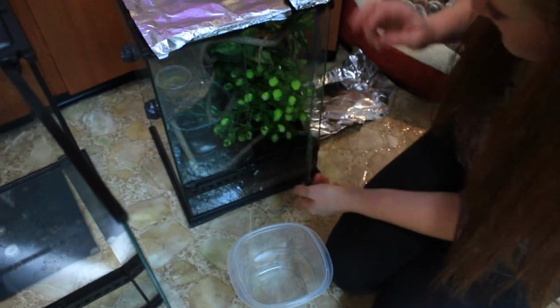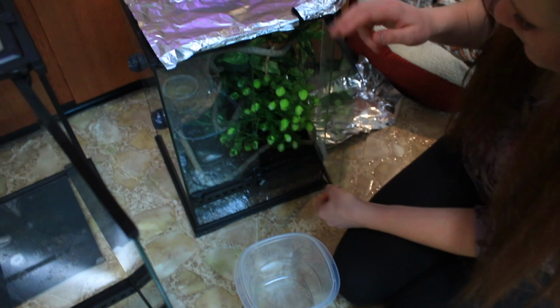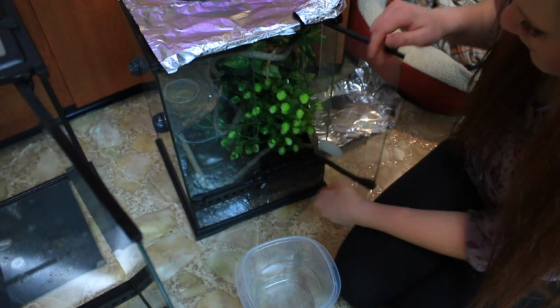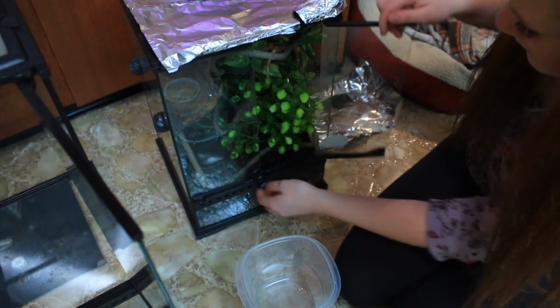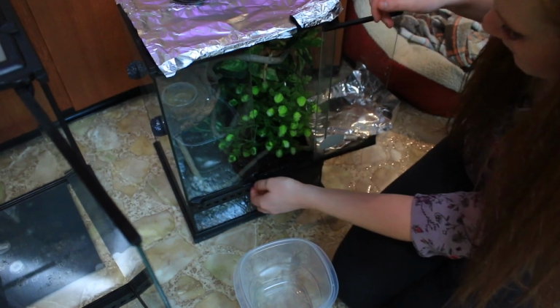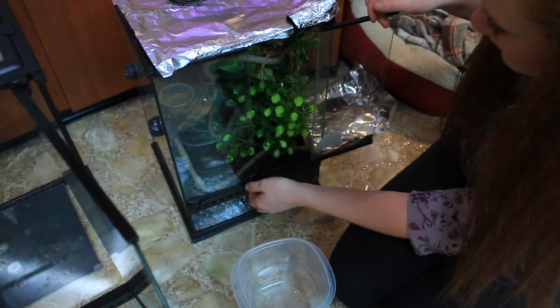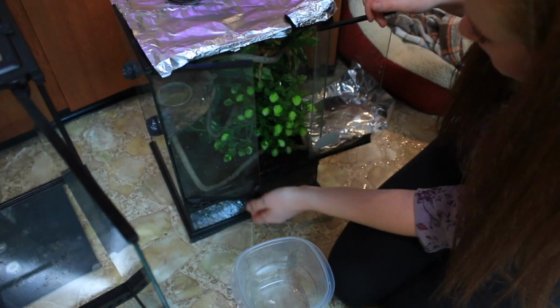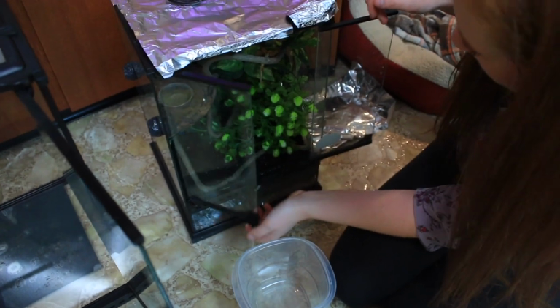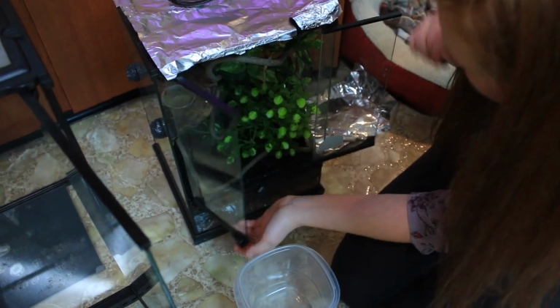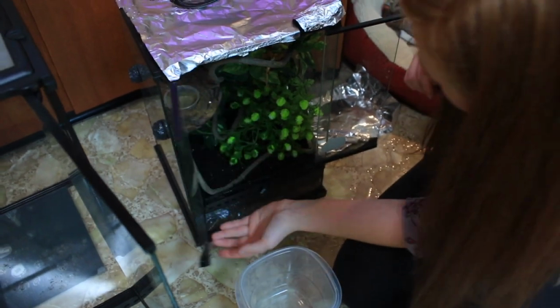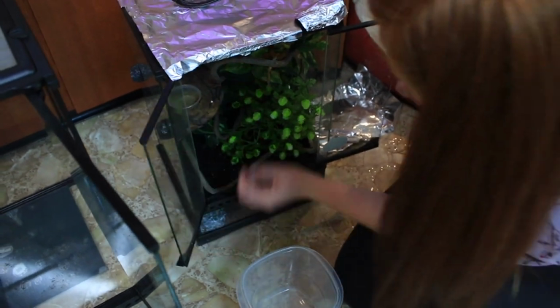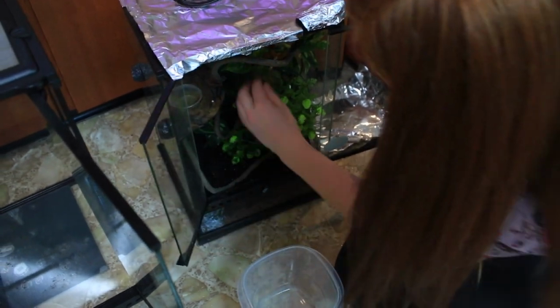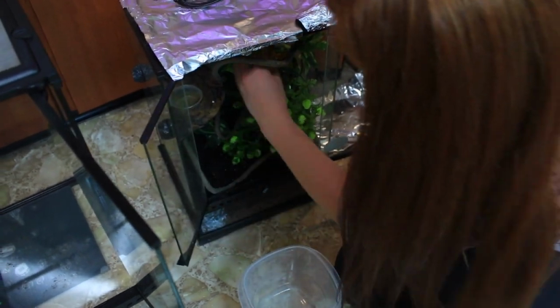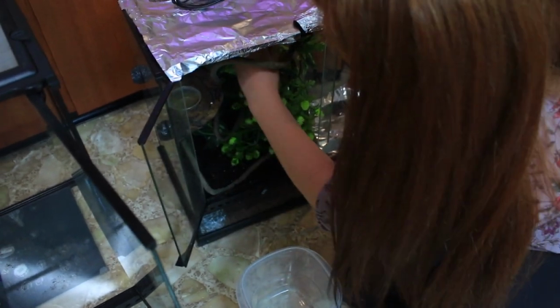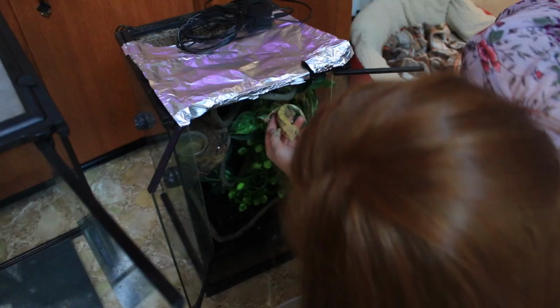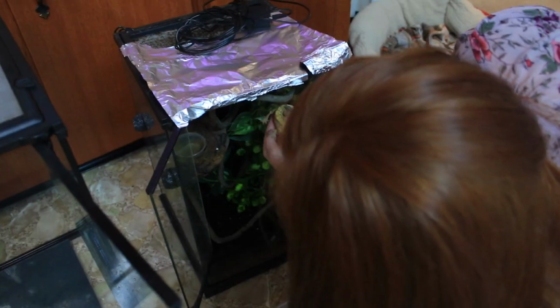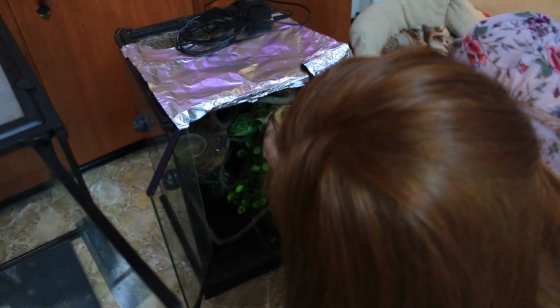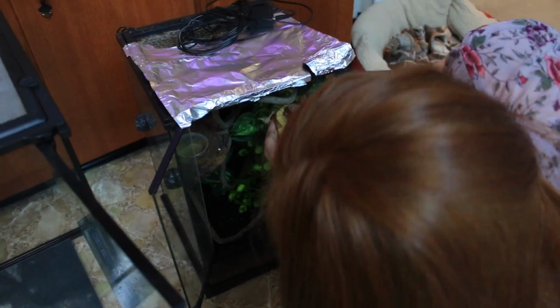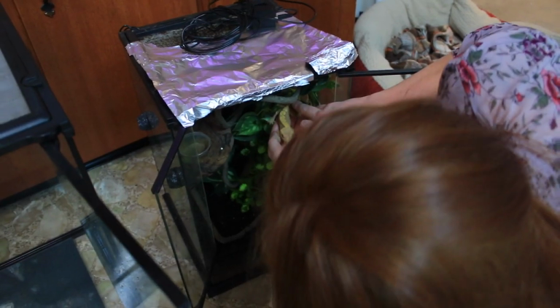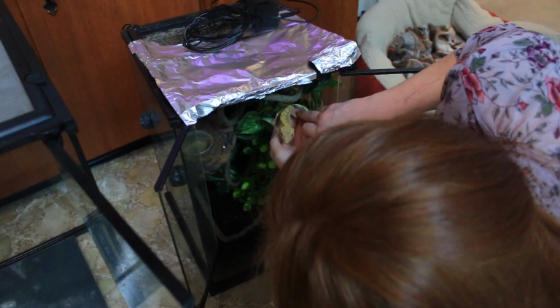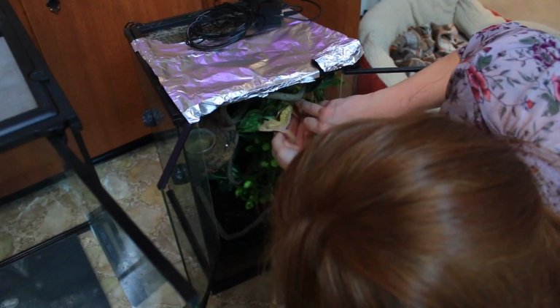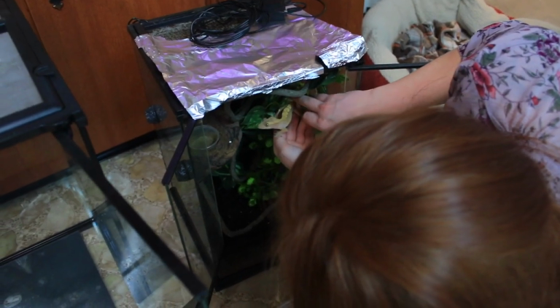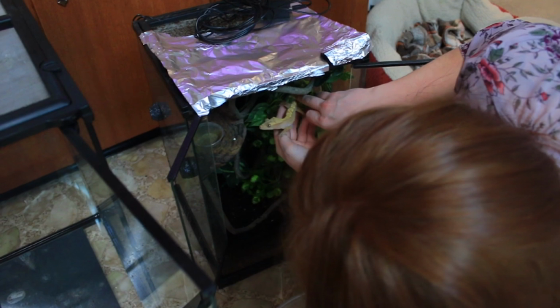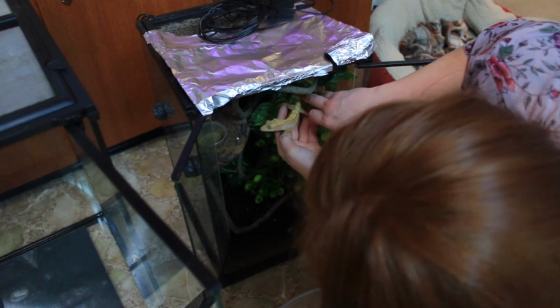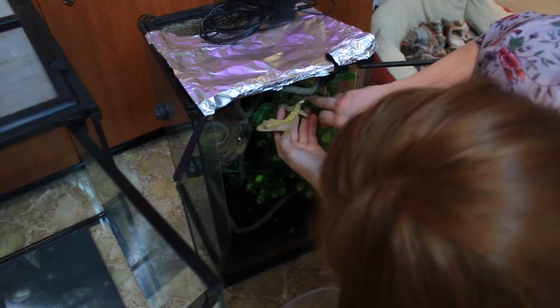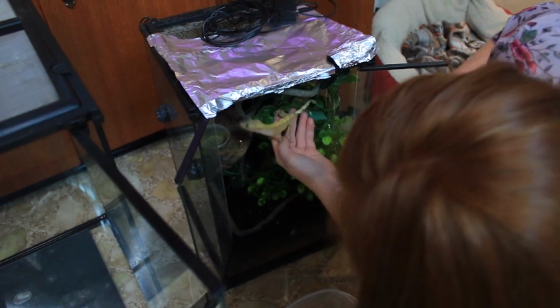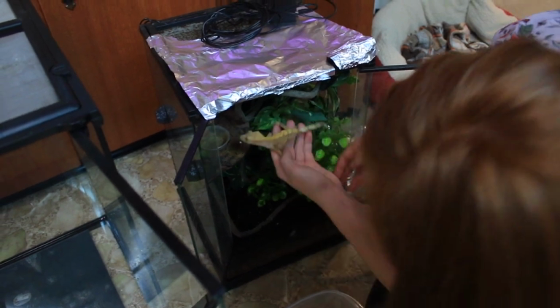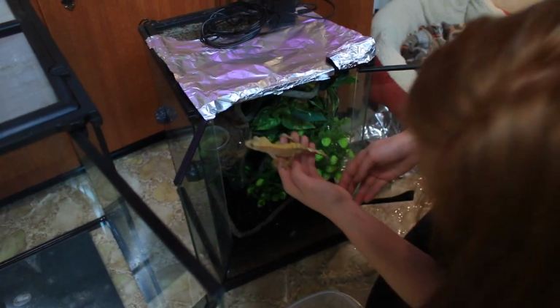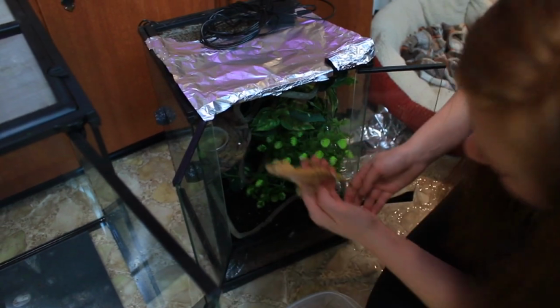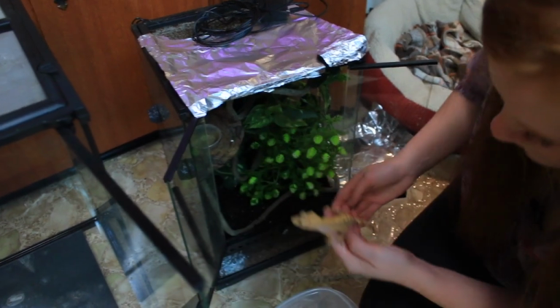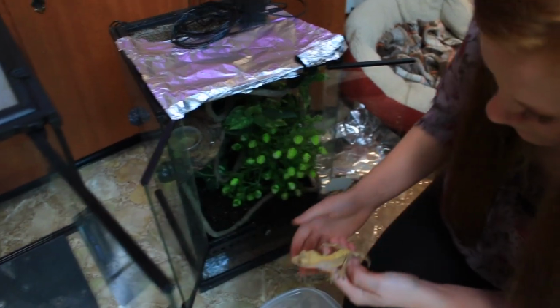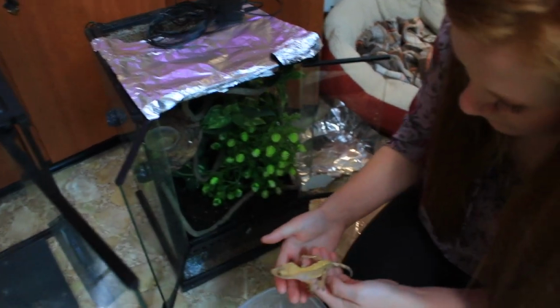Now I'm taking Dobie out and putting her into a little container while I work on the tank. I feel horrible about it, but we're putting her in there anyway.